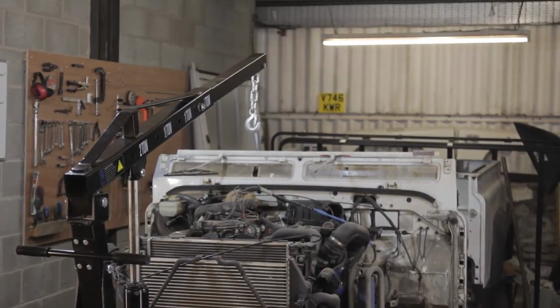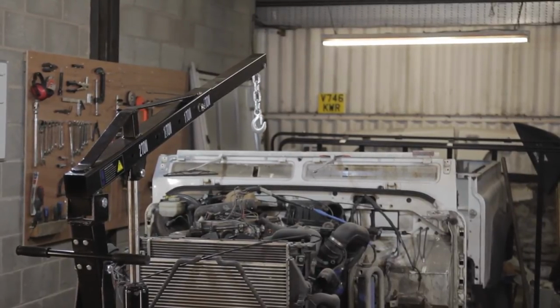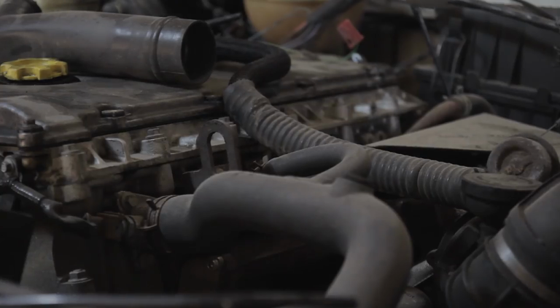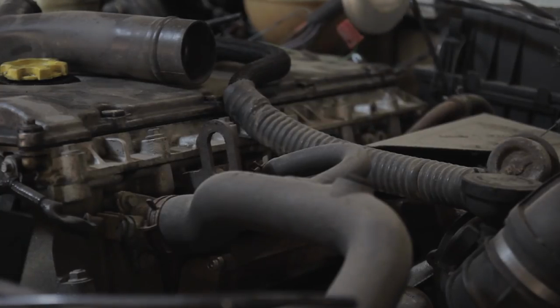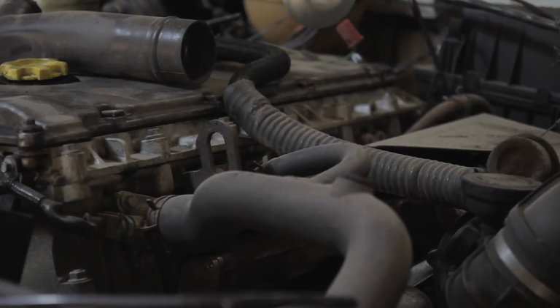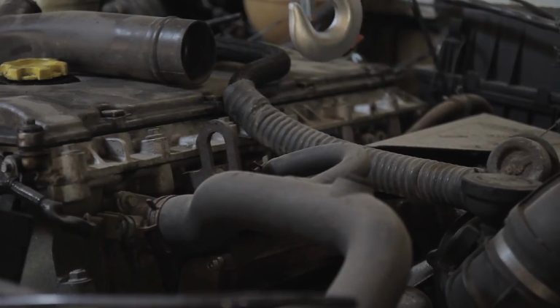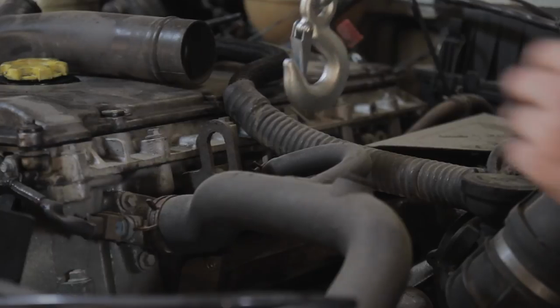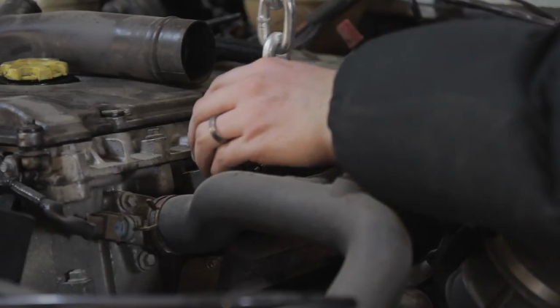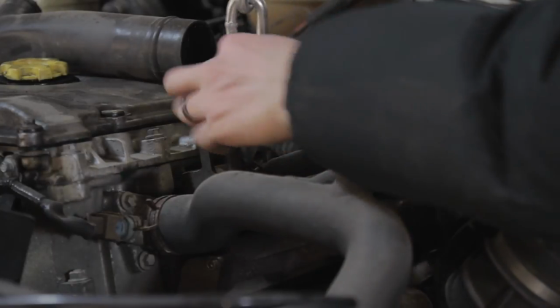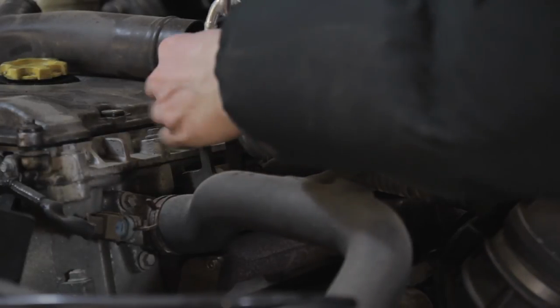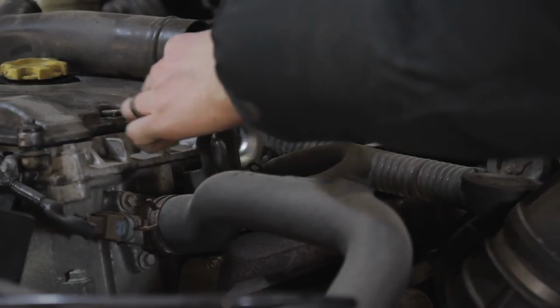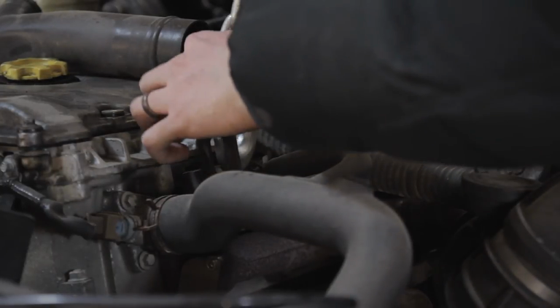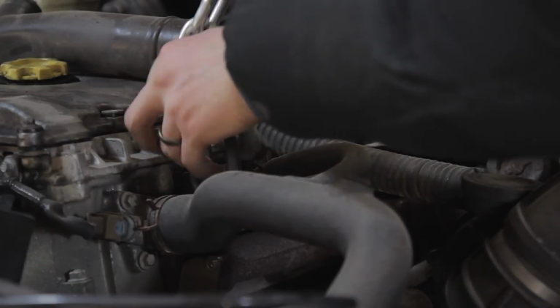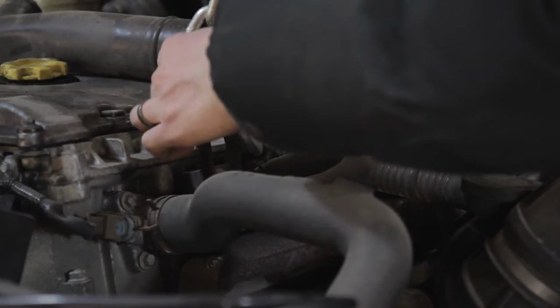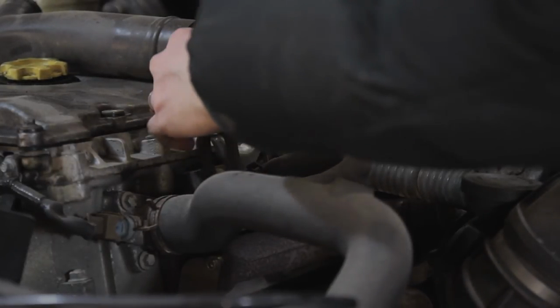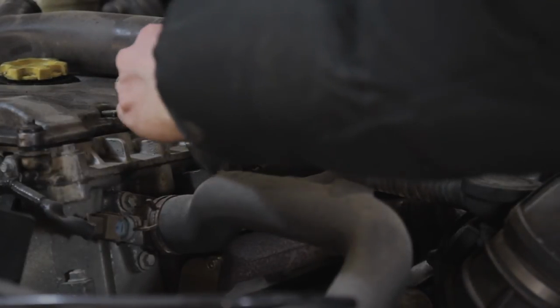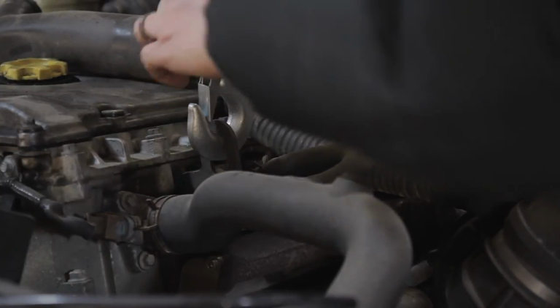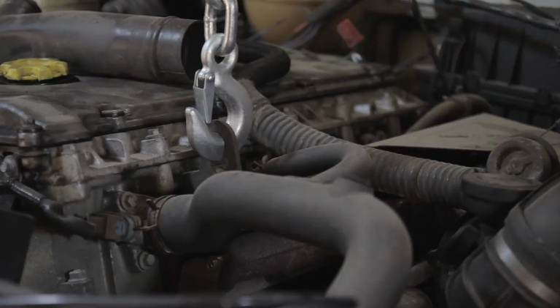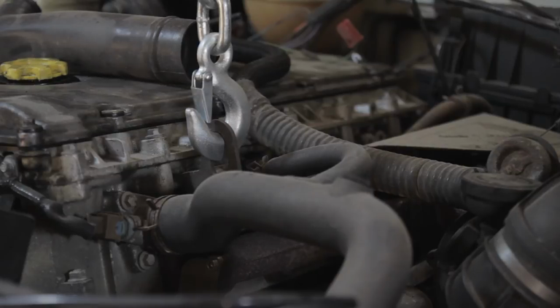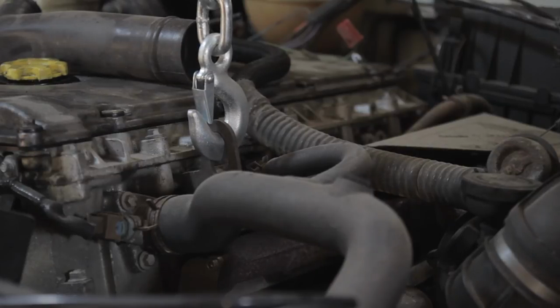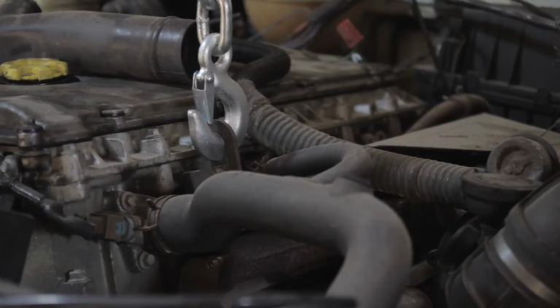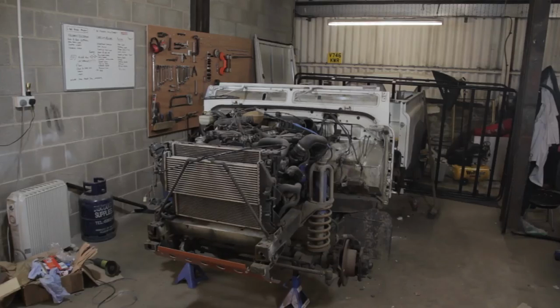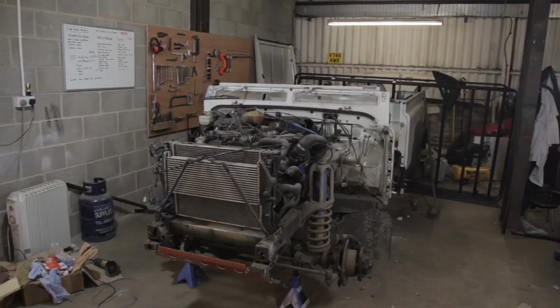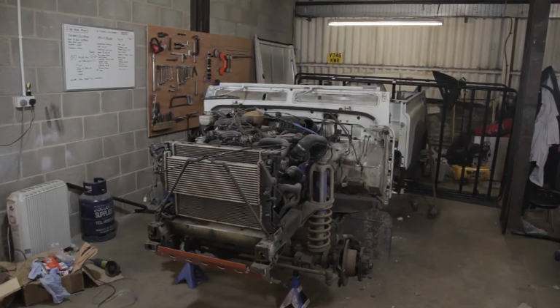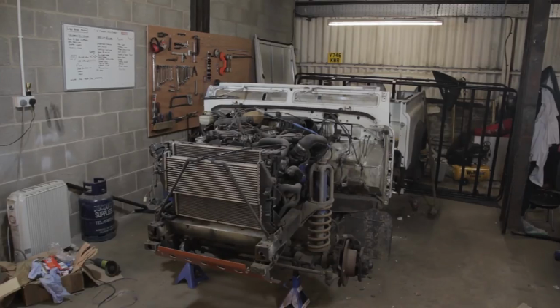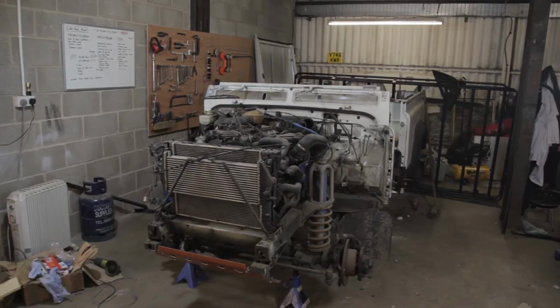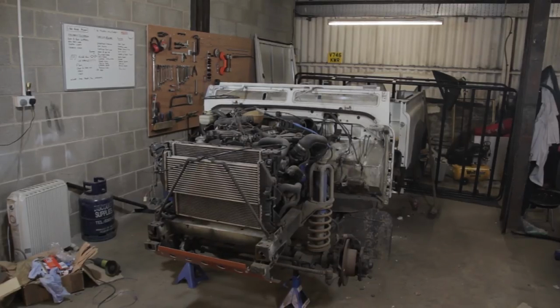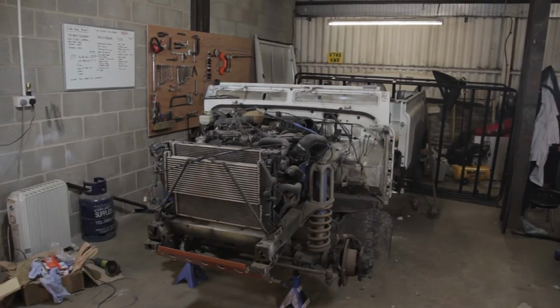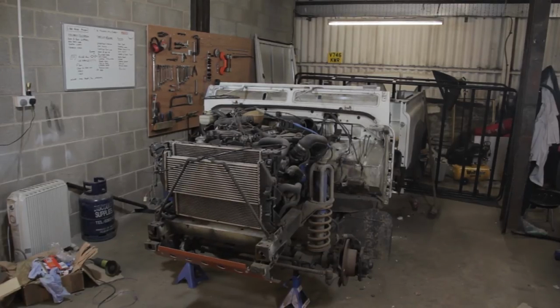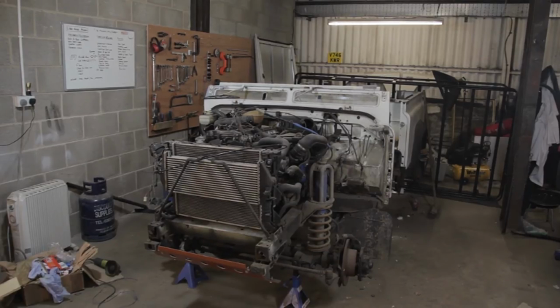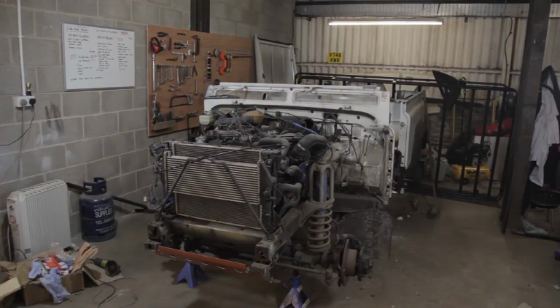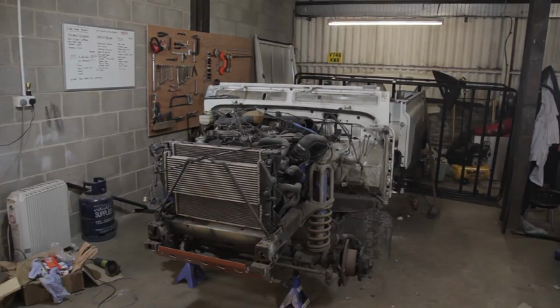Included with the crane is a lifting chain and hook on the end of the boom, but you'll need rated shackles, straps or chains, and a load leveller — especially if you're going to be lifting heavy items from confined spaces such as an engine bay.